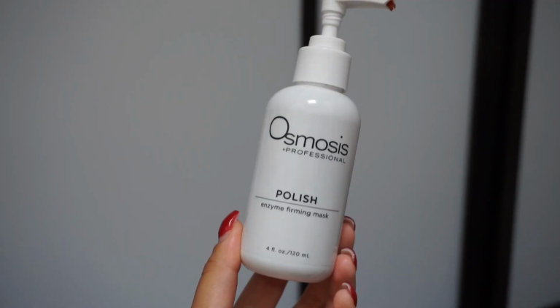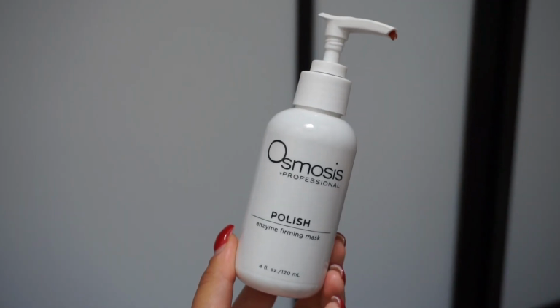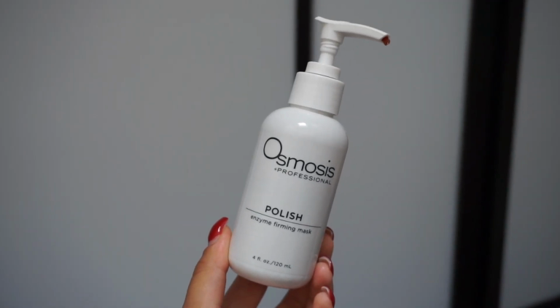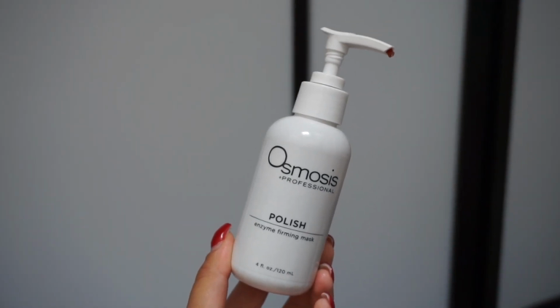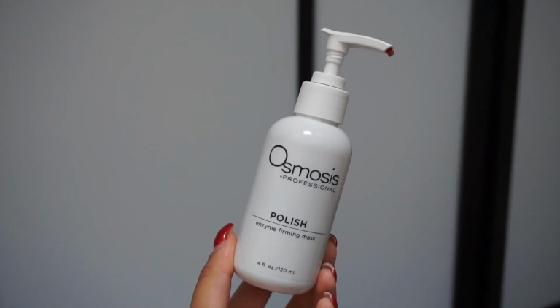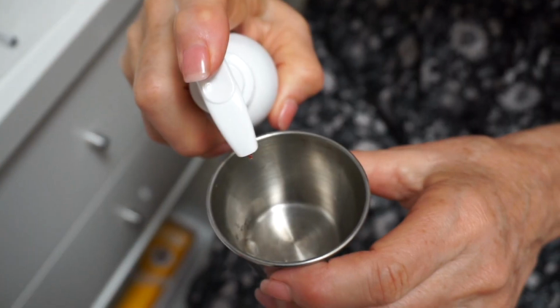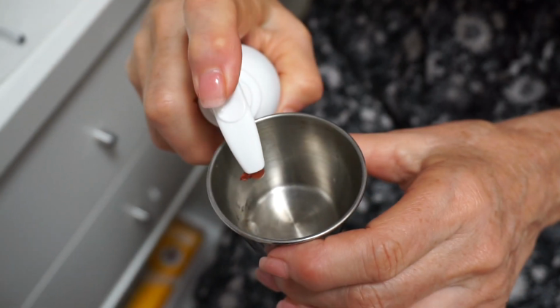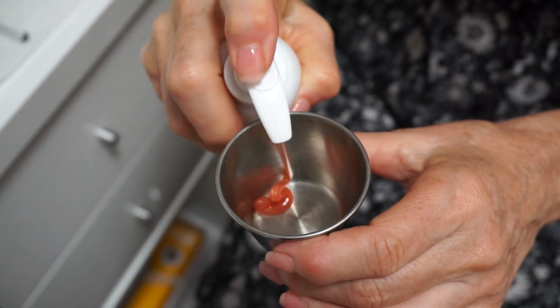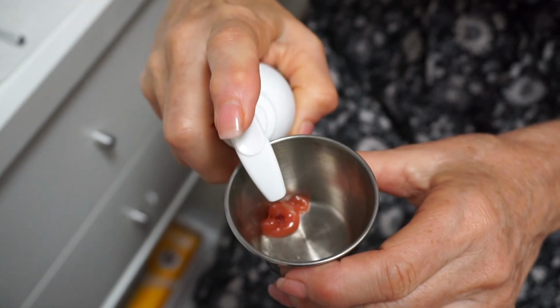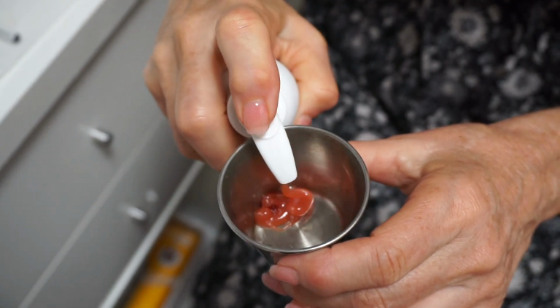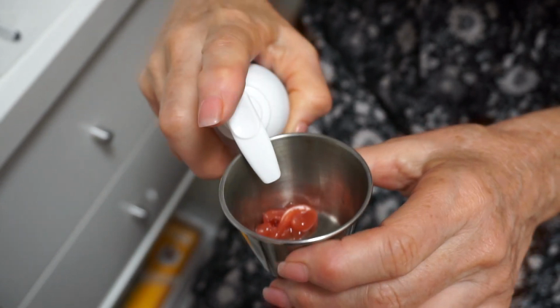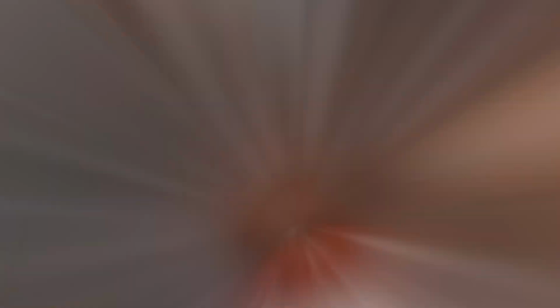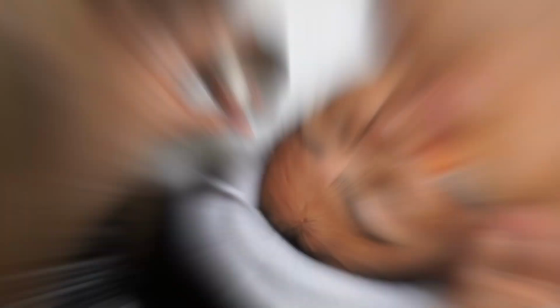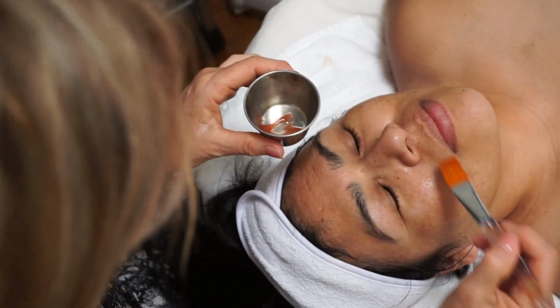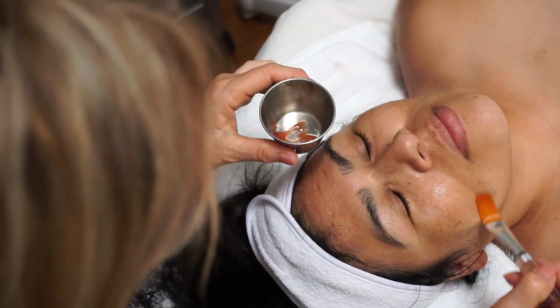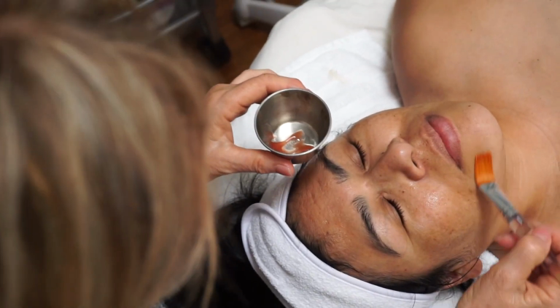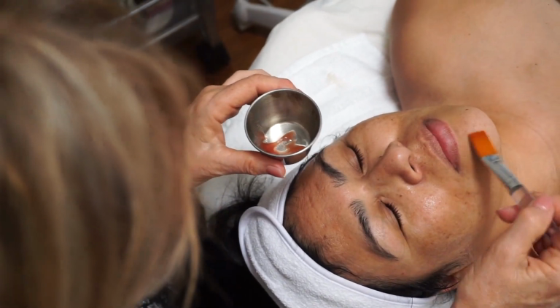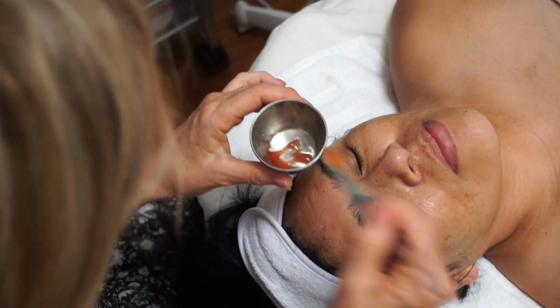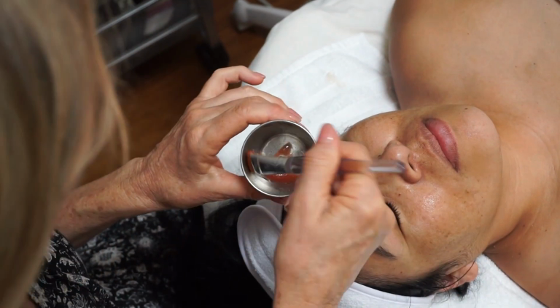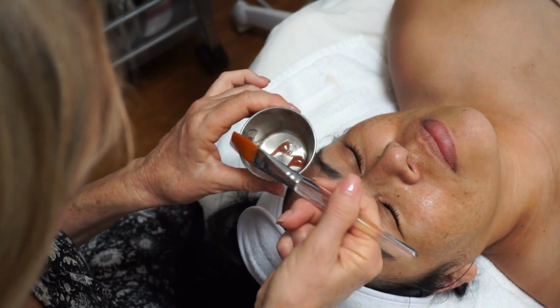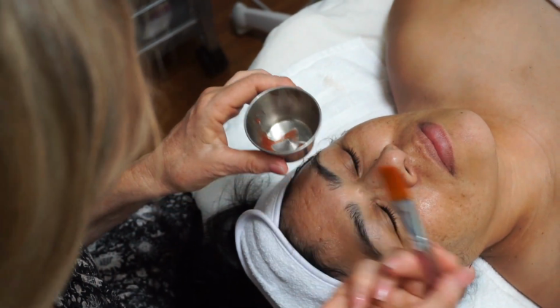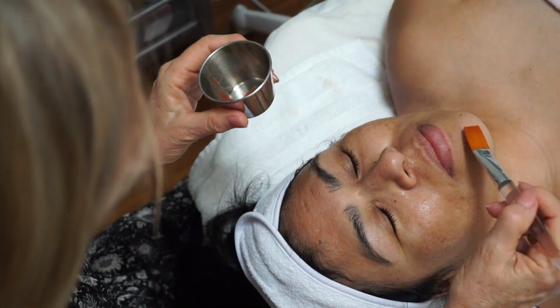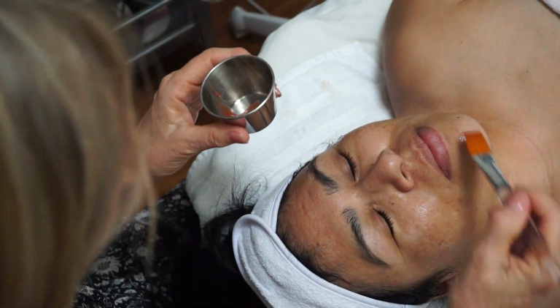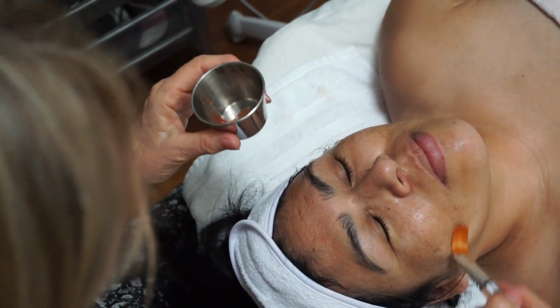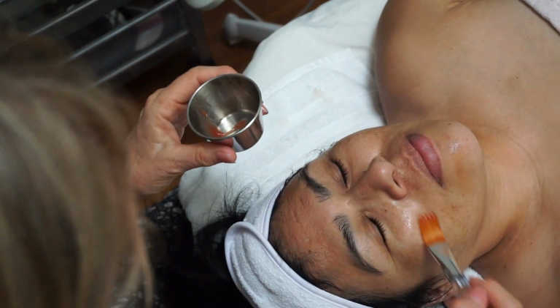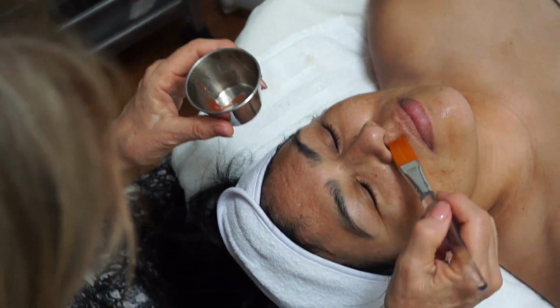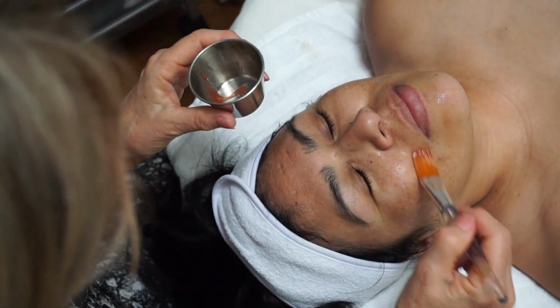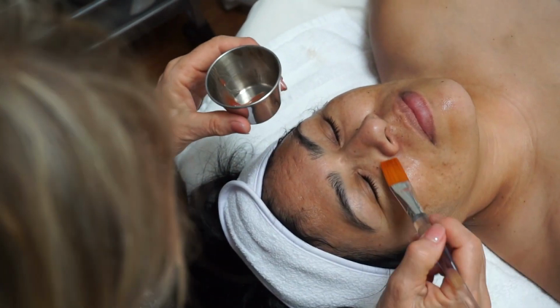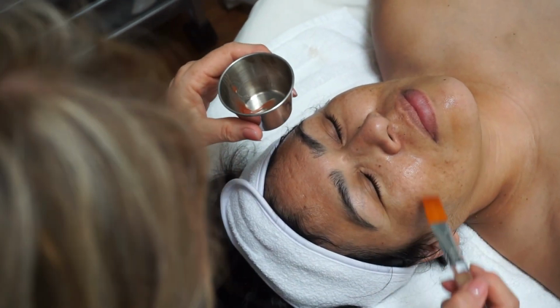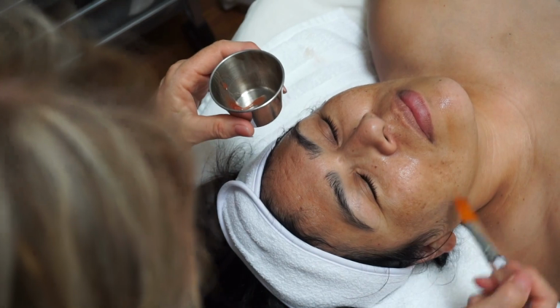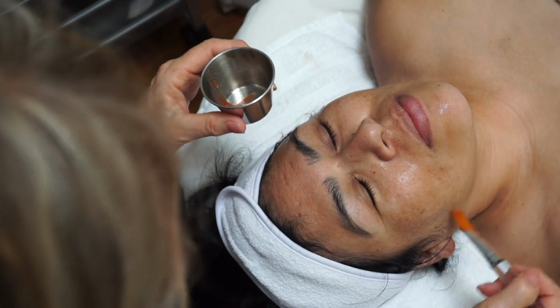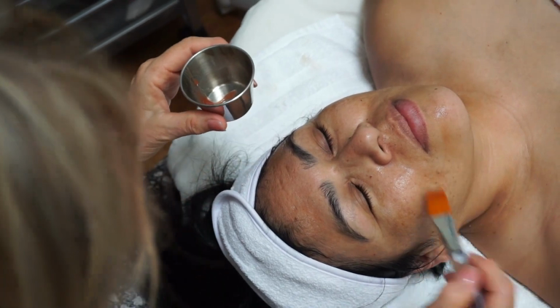We then add the polish, which is an enzyme that softens the skin, preps the skin for extractions, and exfoliates the skin. It's made with cranberry.